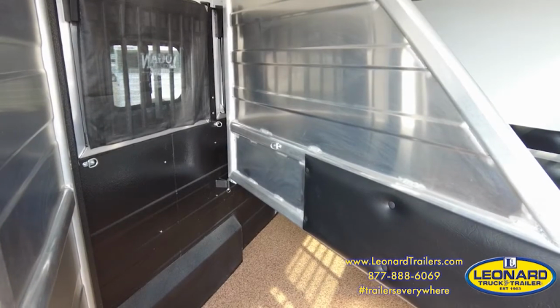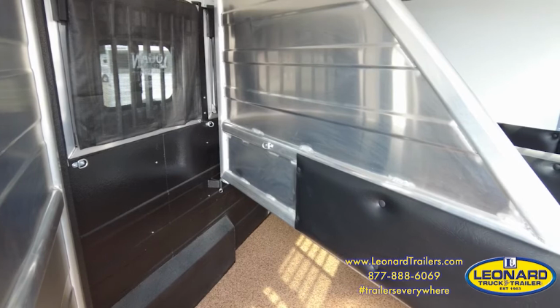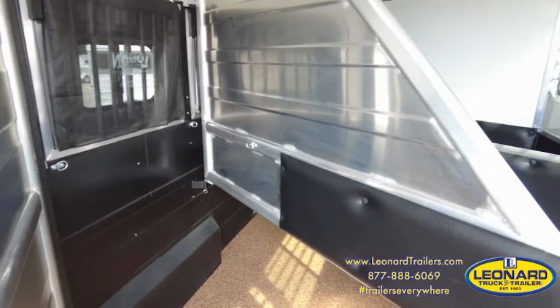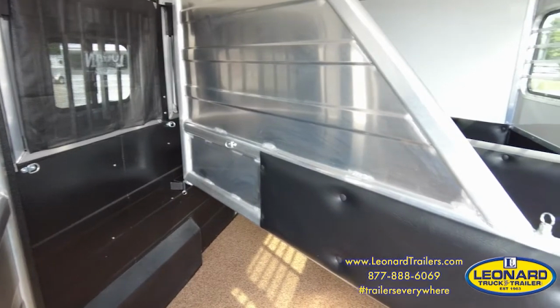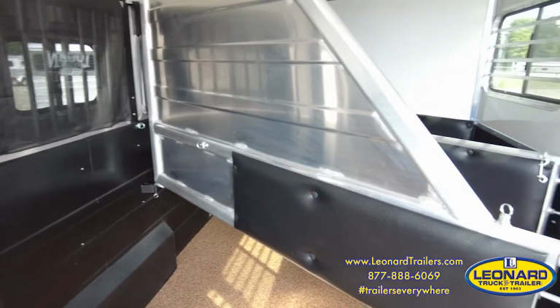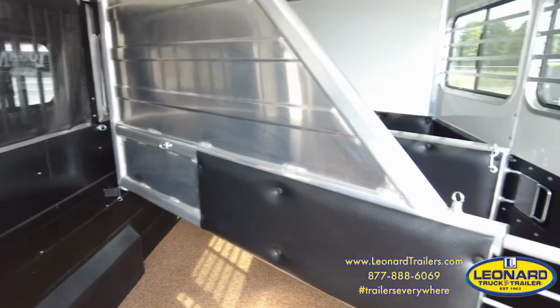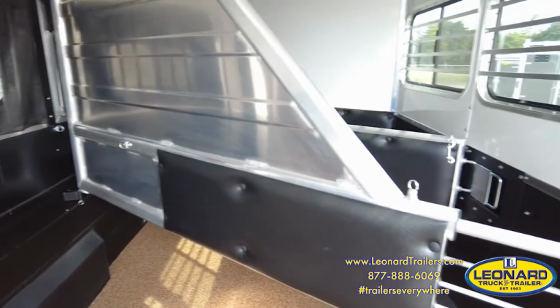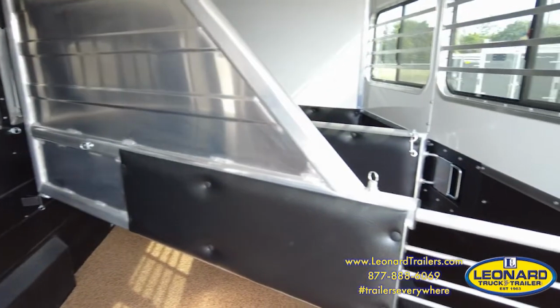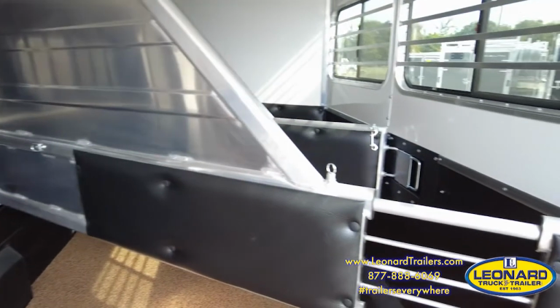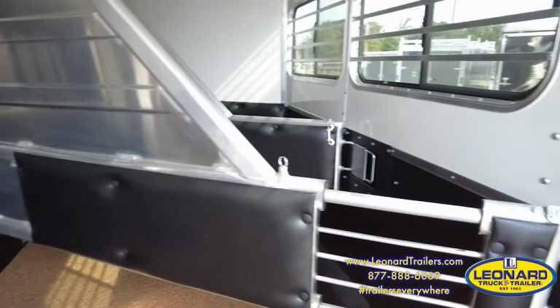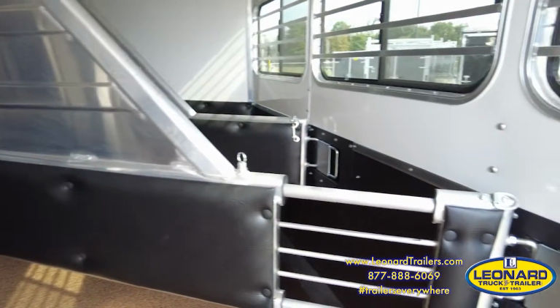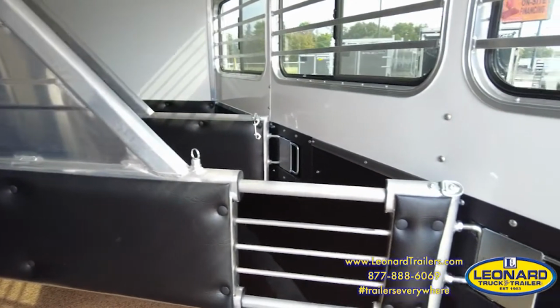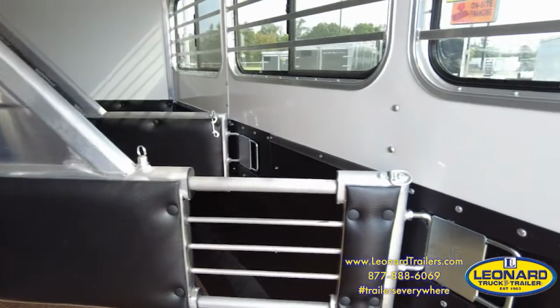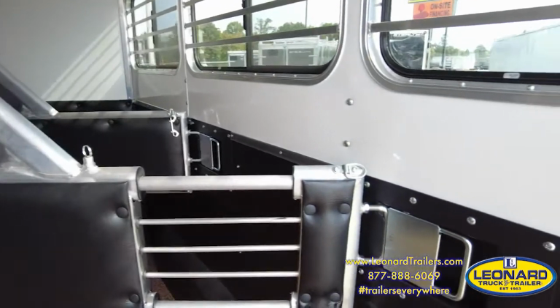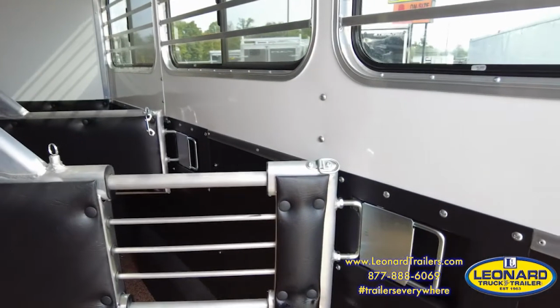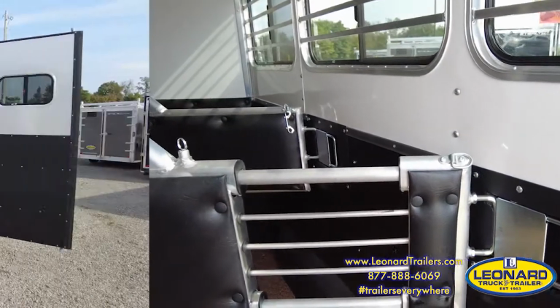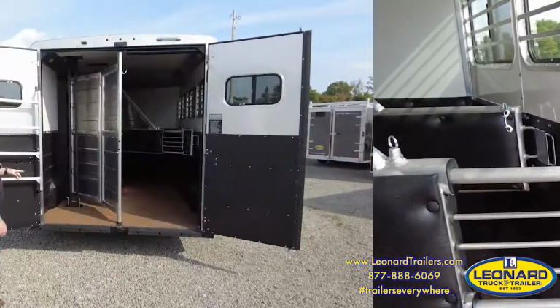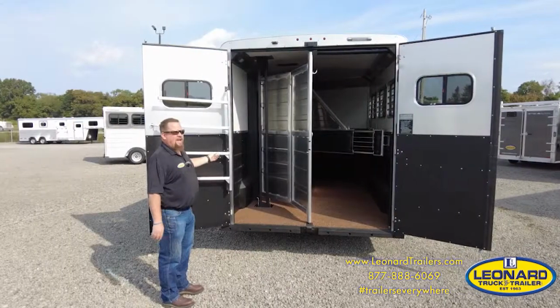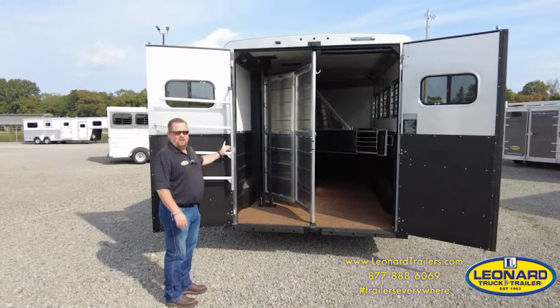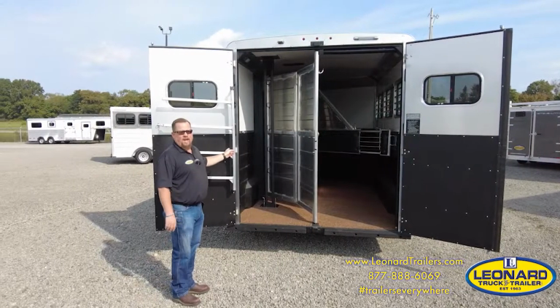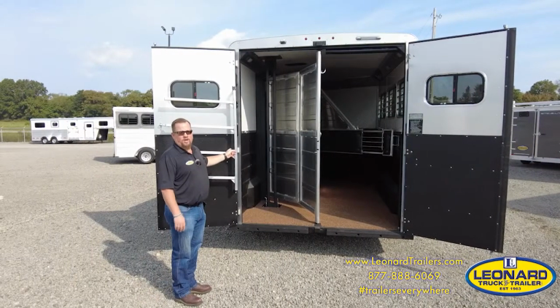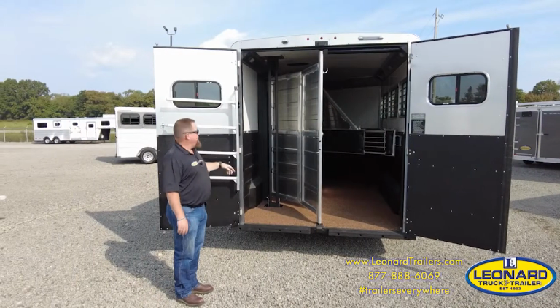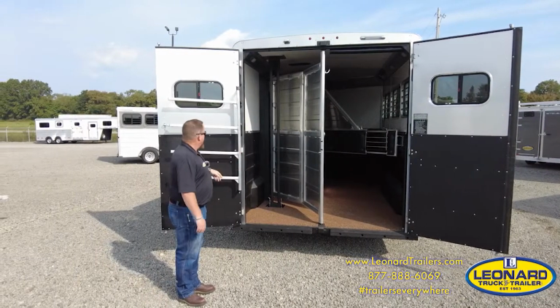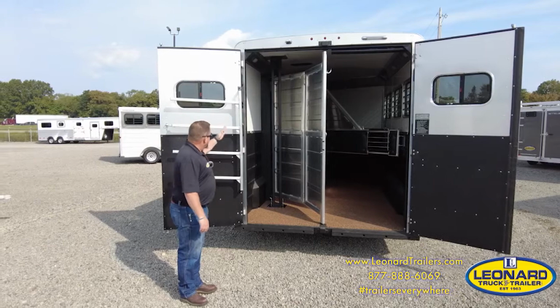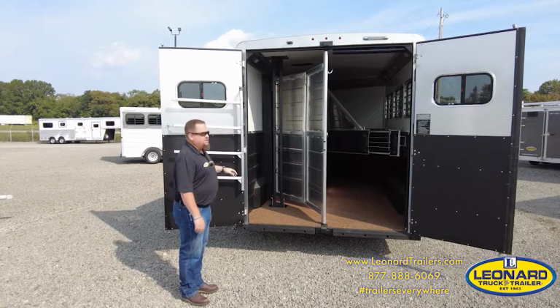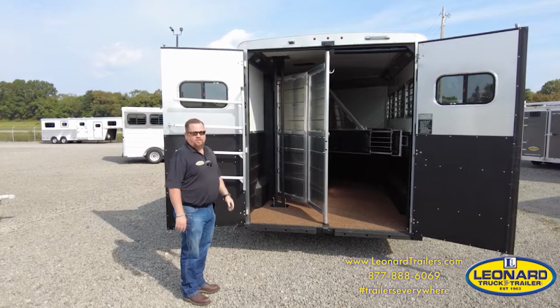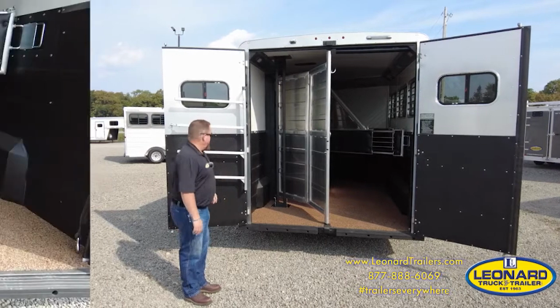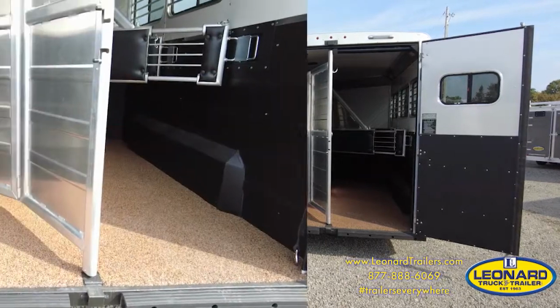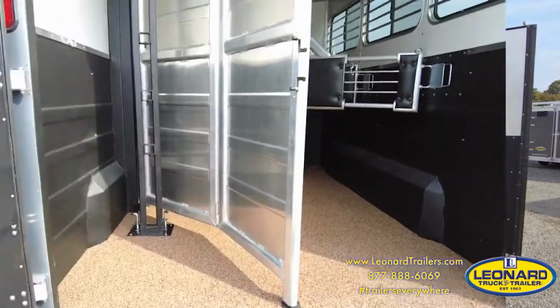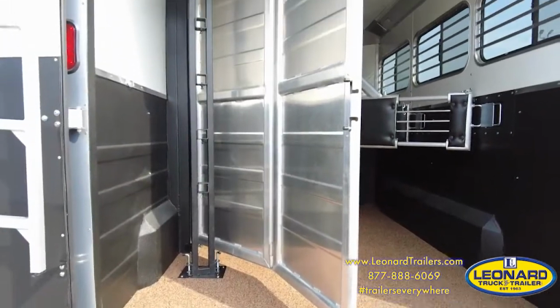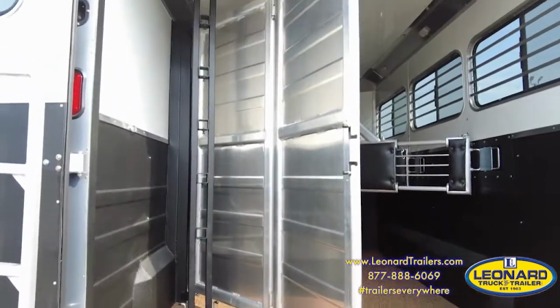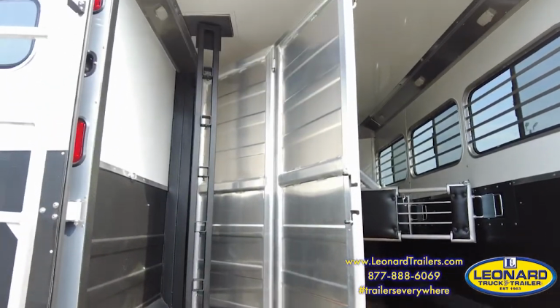You have an adjustable rear divider that telescopes, as well as pads on all the dividers. Rear tack has another saddle tree that is adjustable, and another swing-out pad rack.